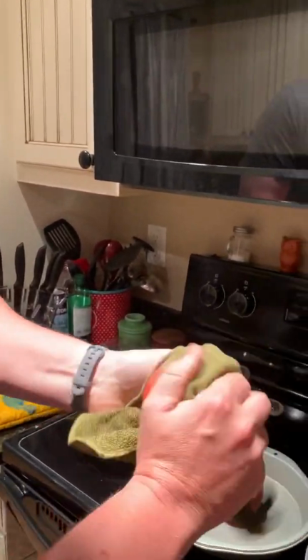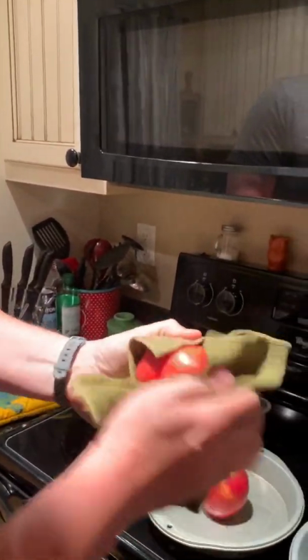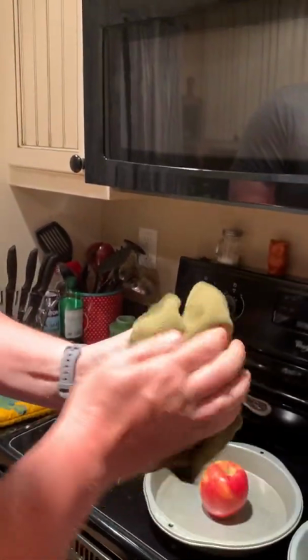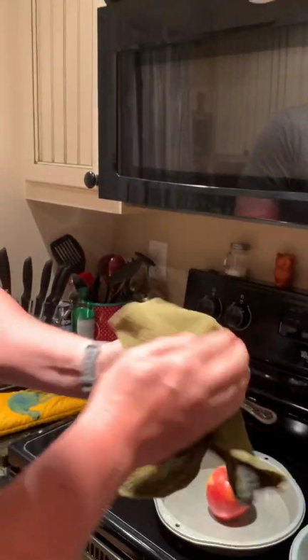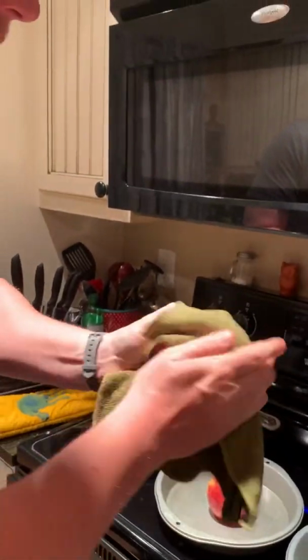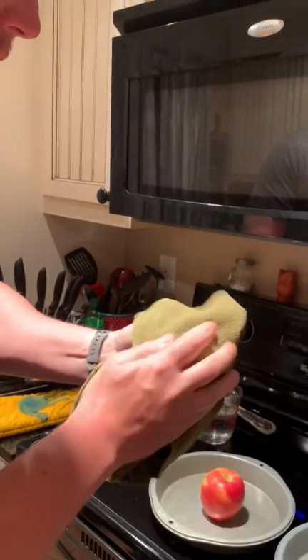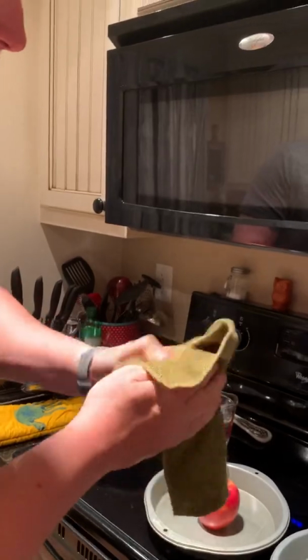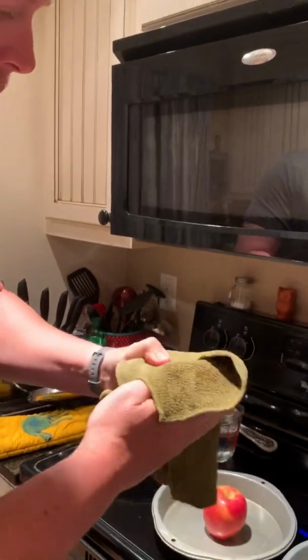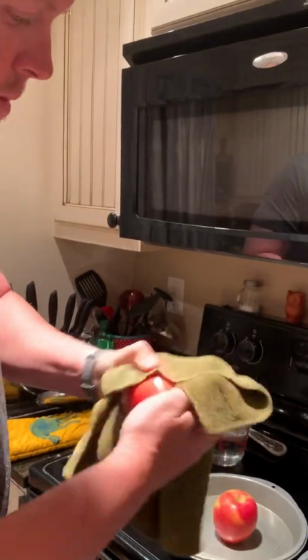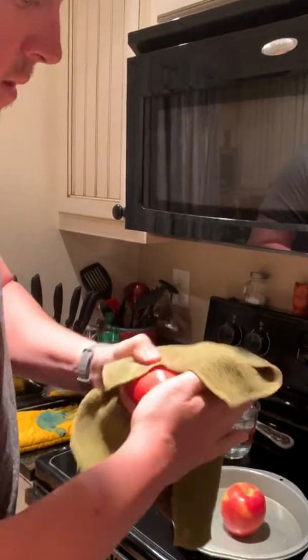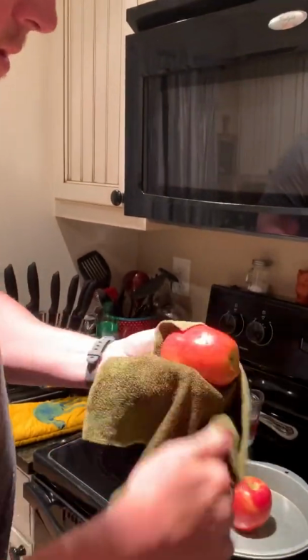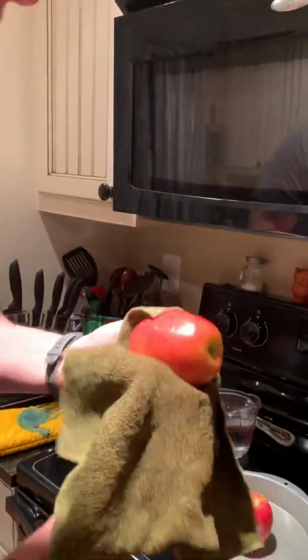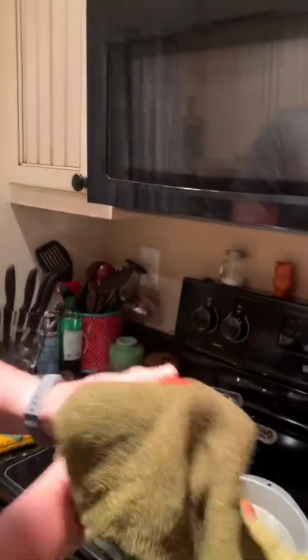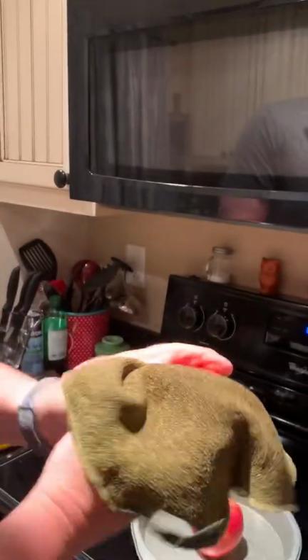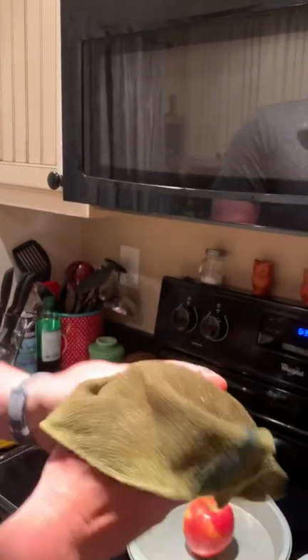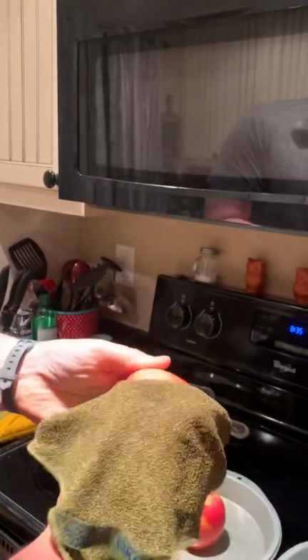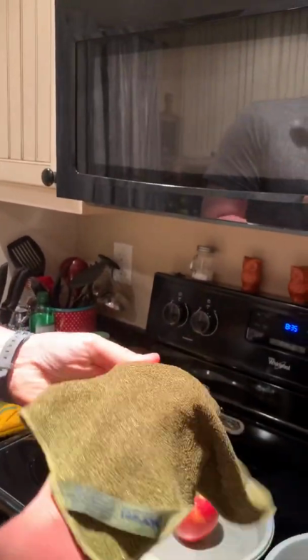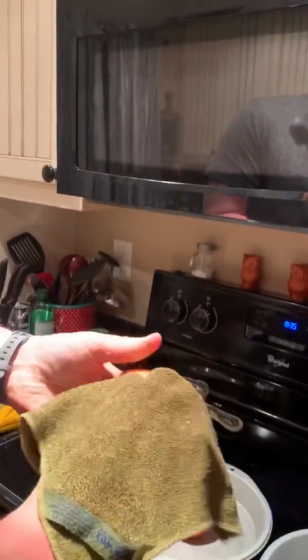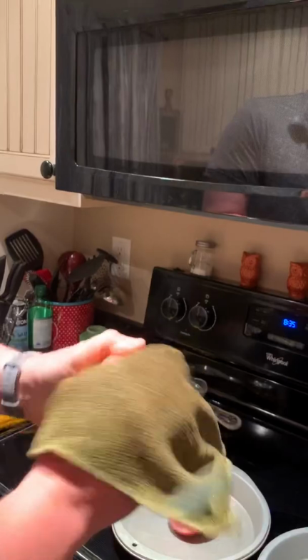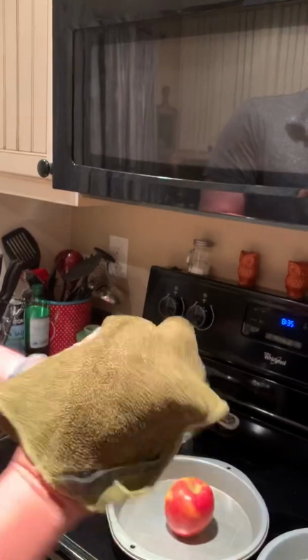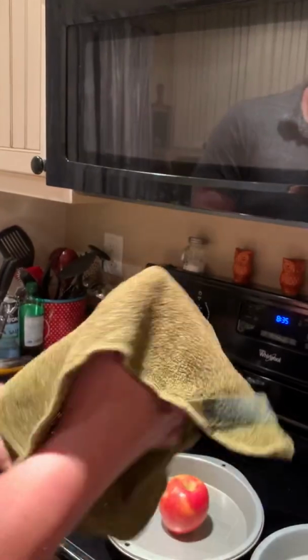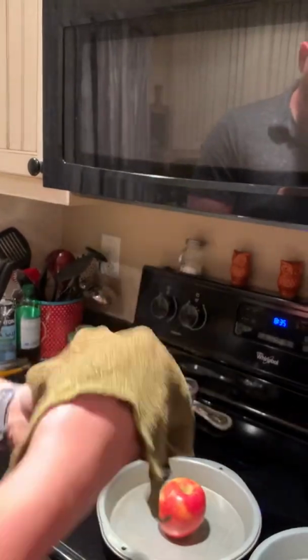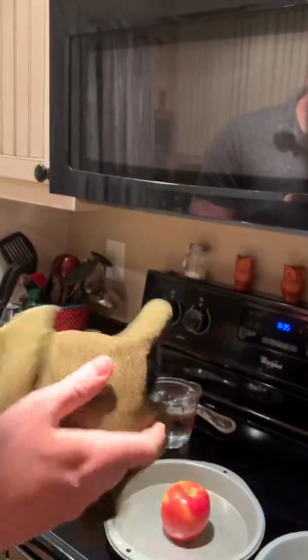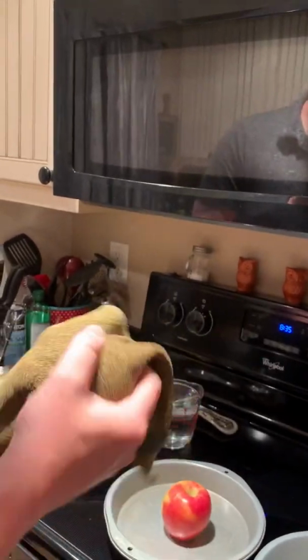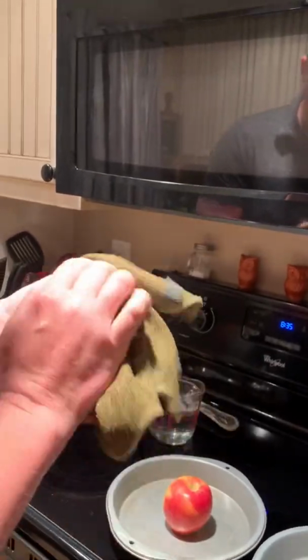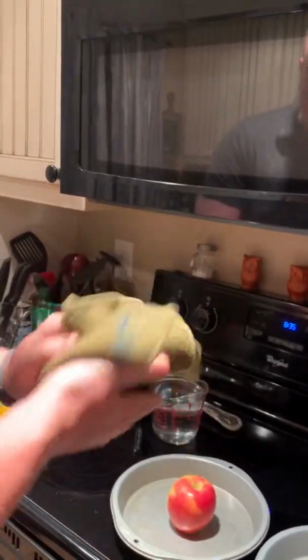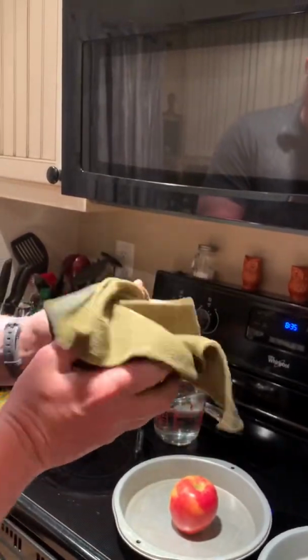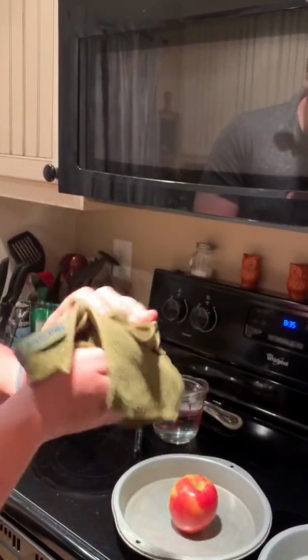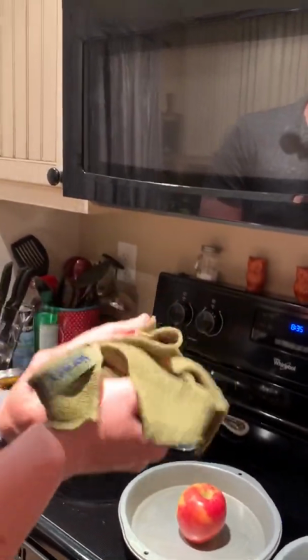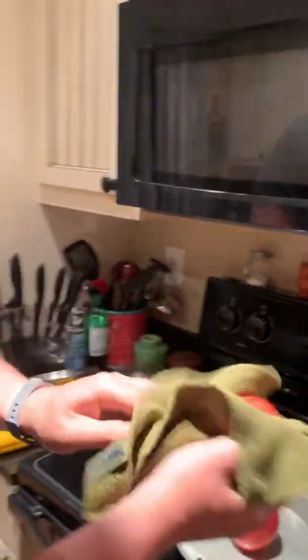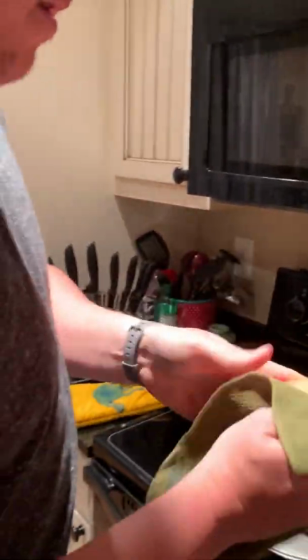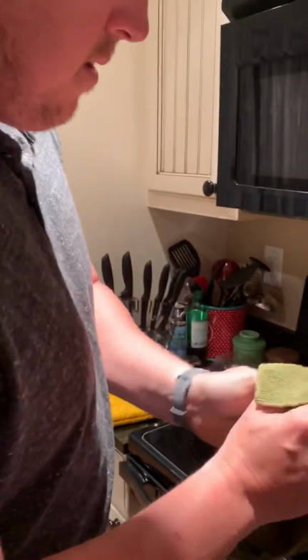It peels soft-skin vegetables — you'll never peel another carrot again. It's awesome! We're going to show you the difference between the apple he has cleaned and the one he has not cleaned with our little experiment today.